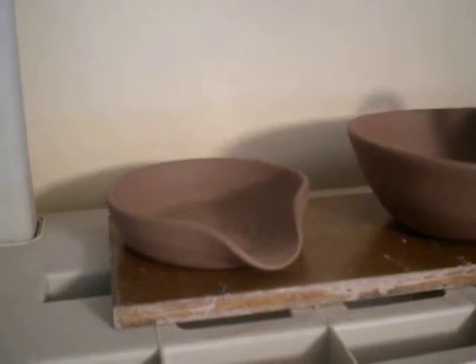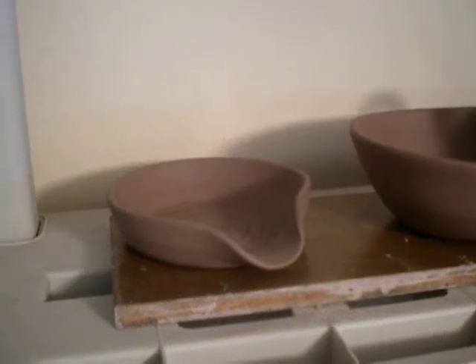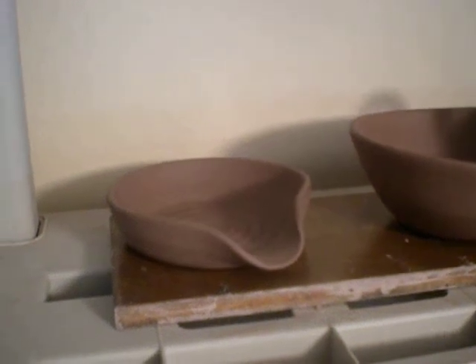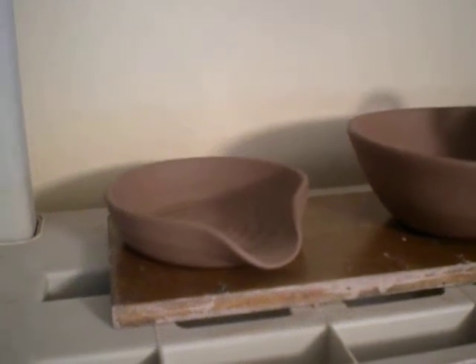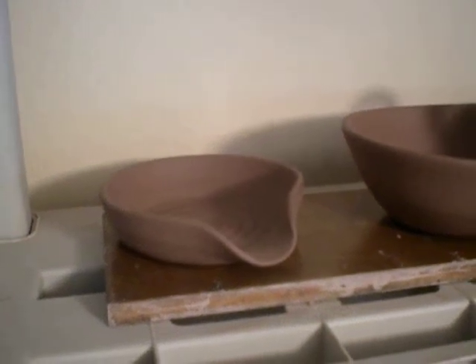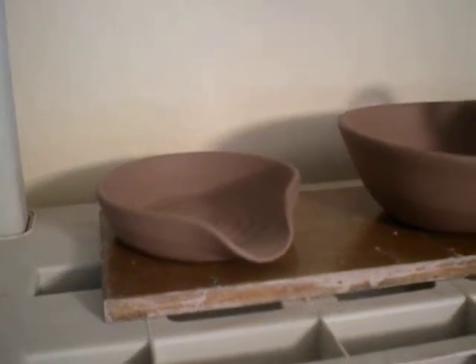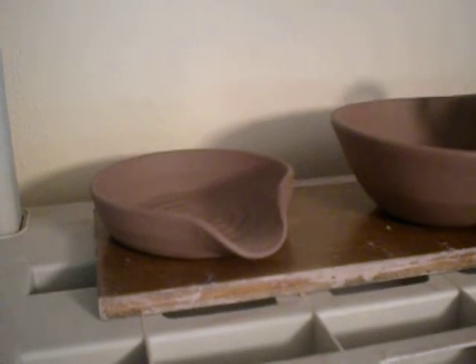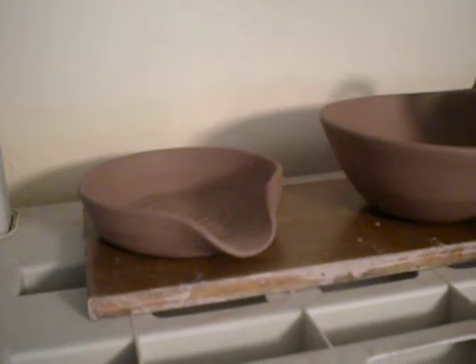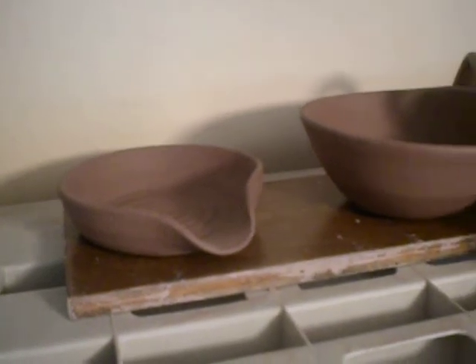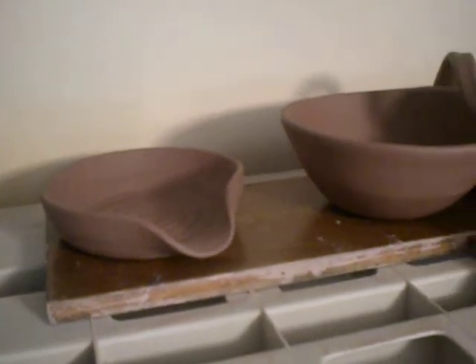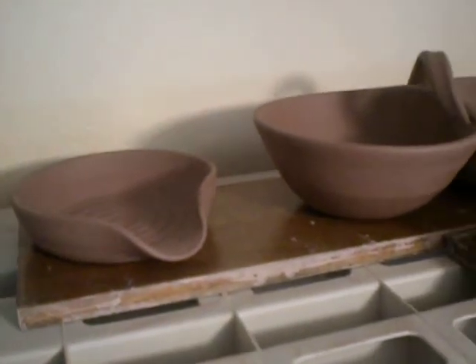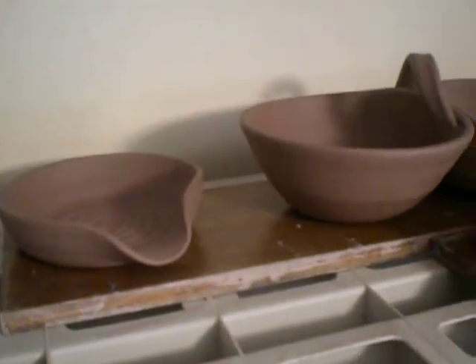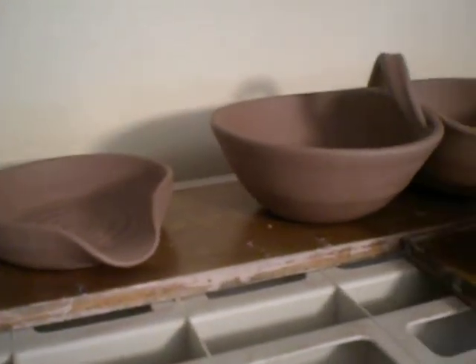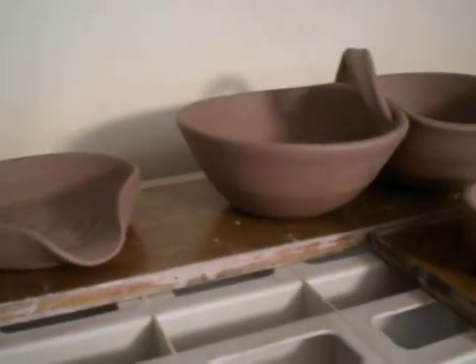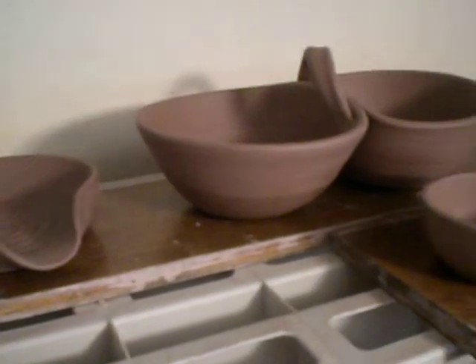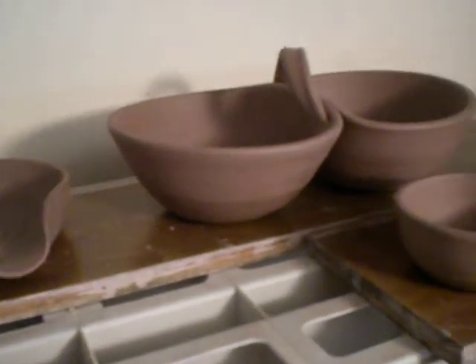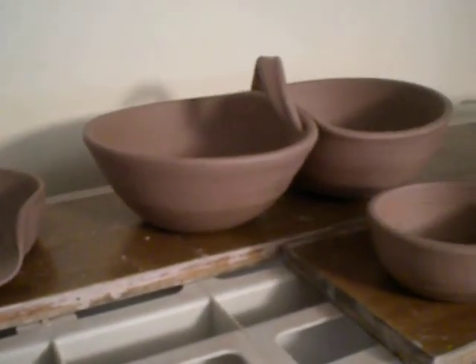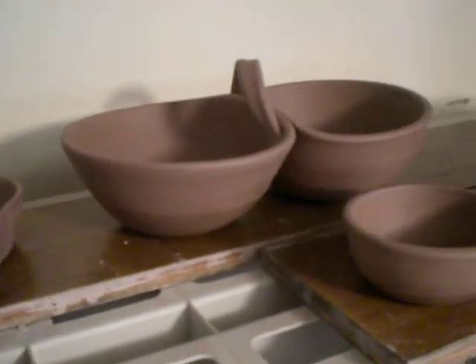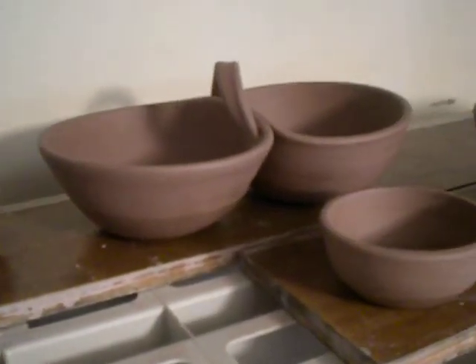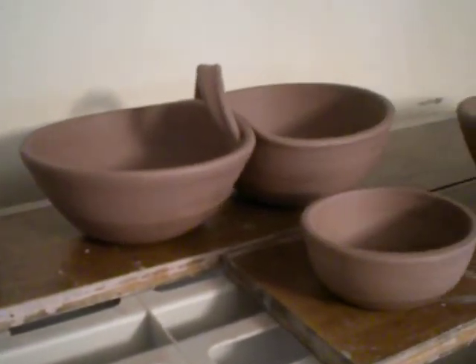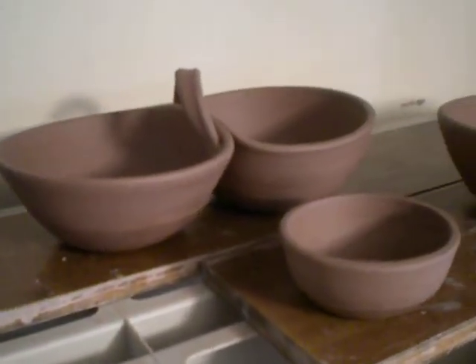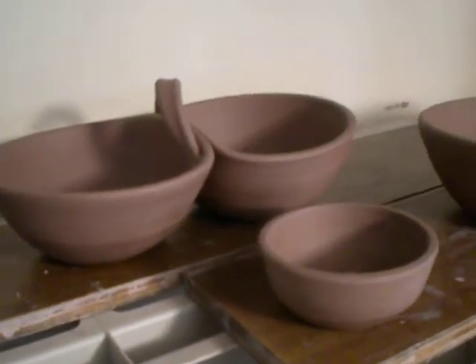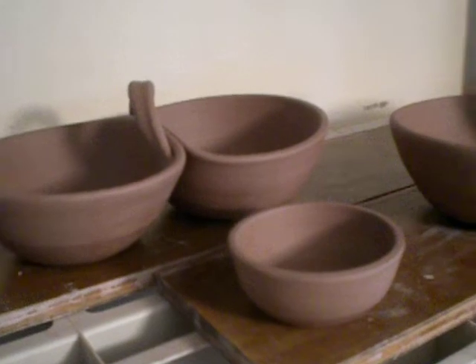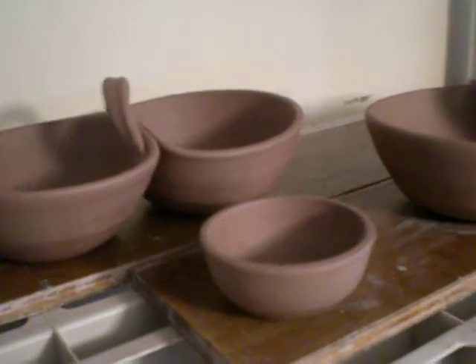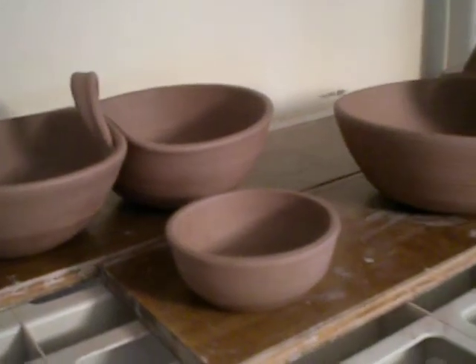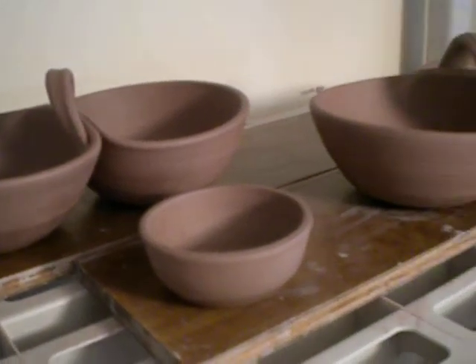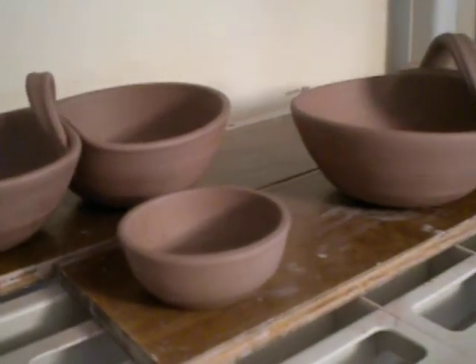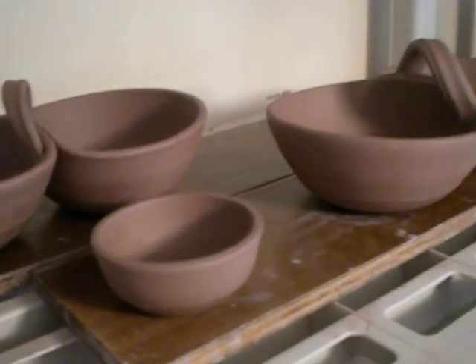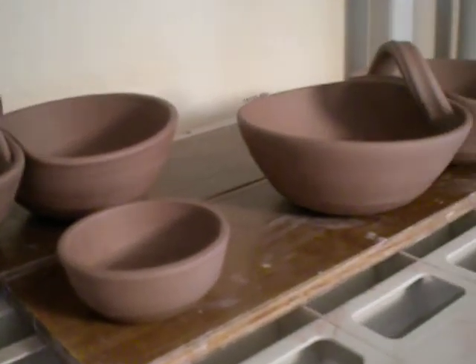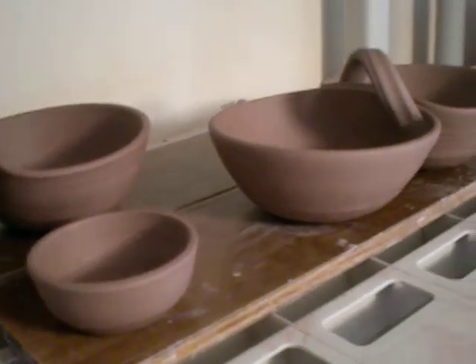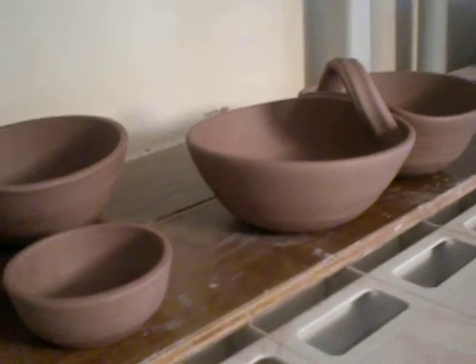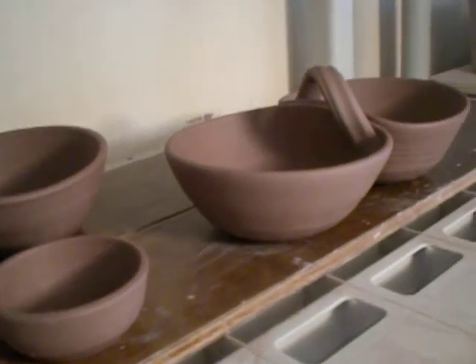Hi, everybody. Just a 30-second video going to show you what I've been up to. Making some repeat ware there.